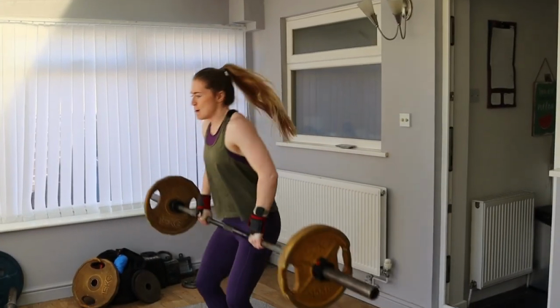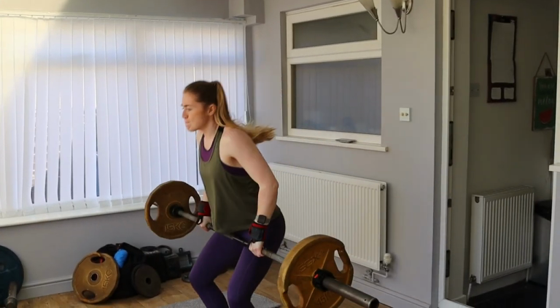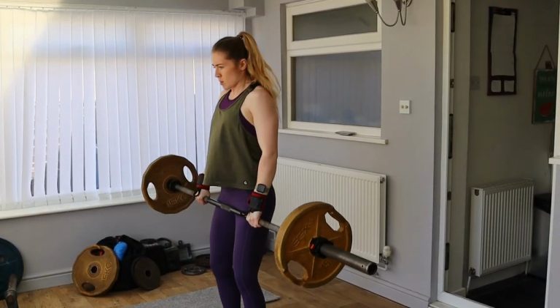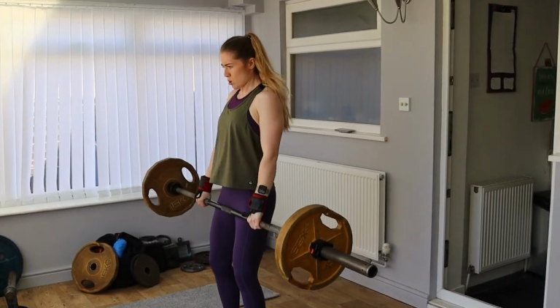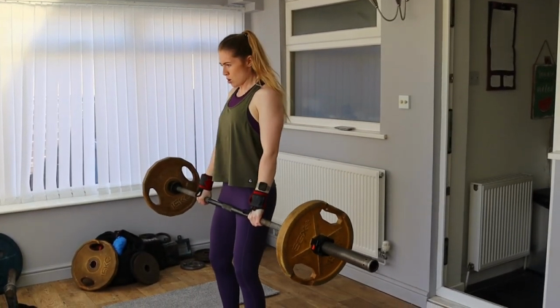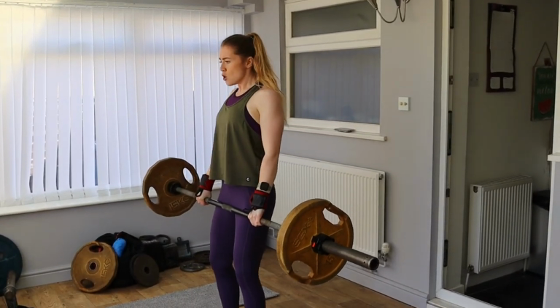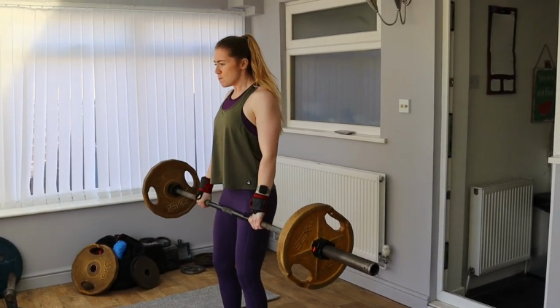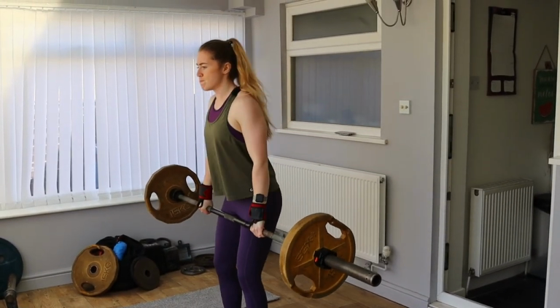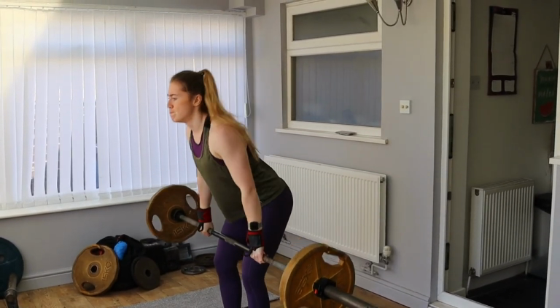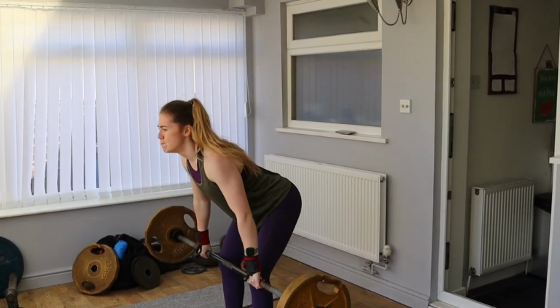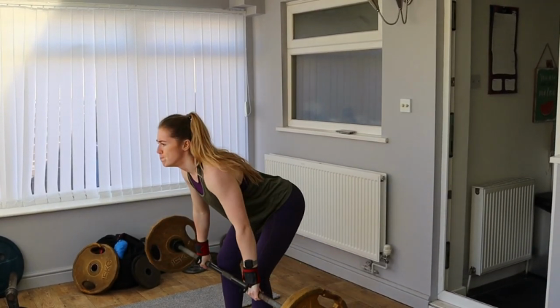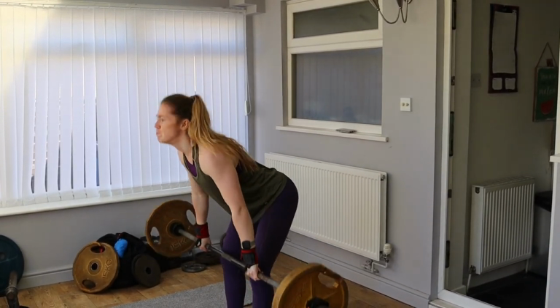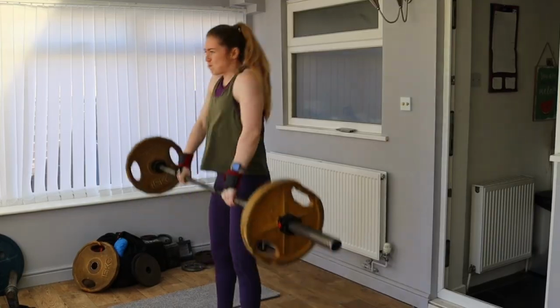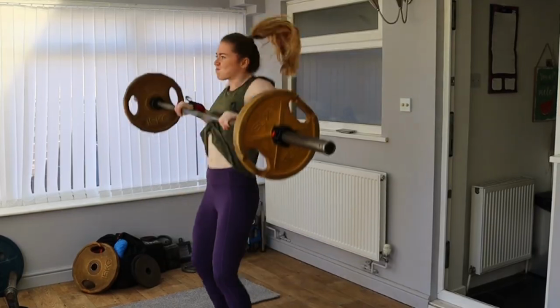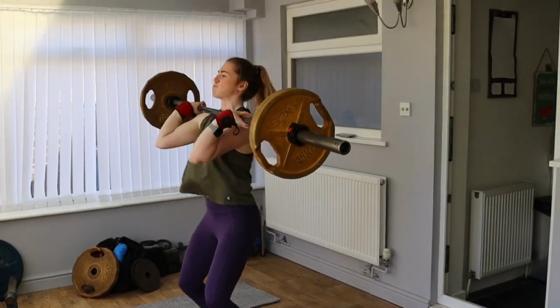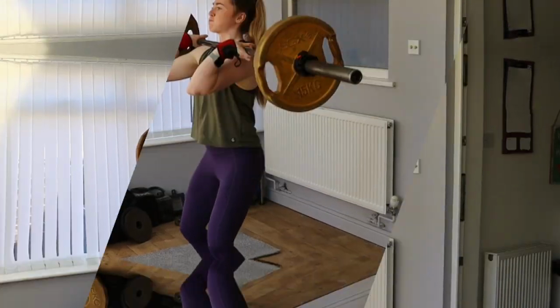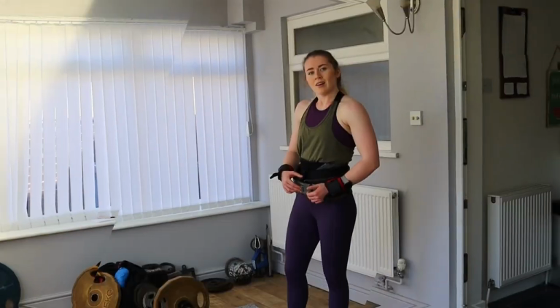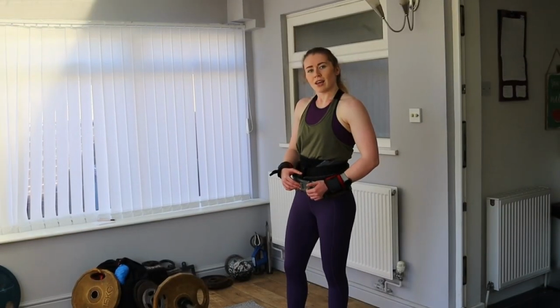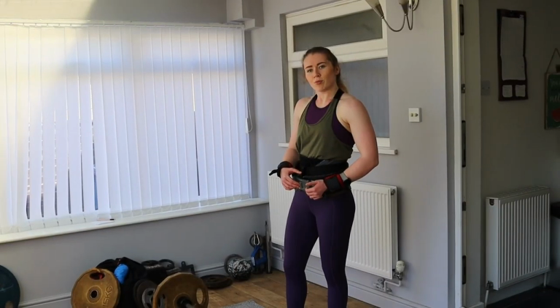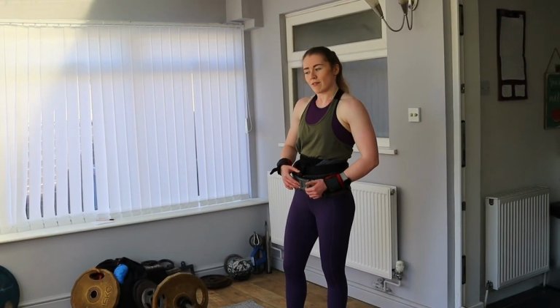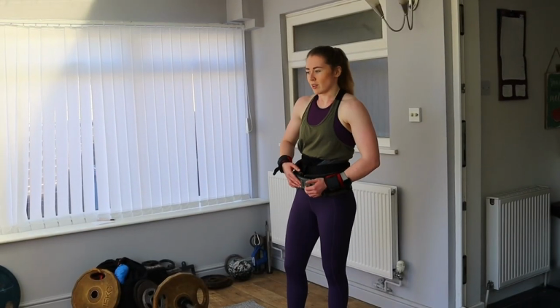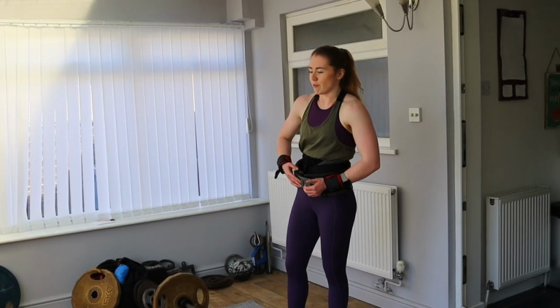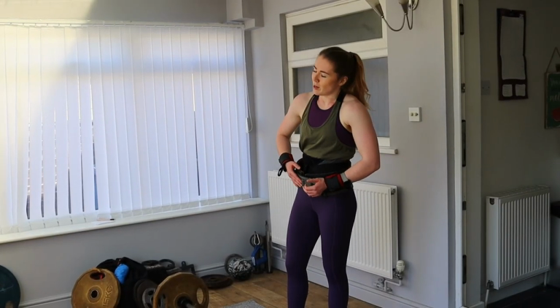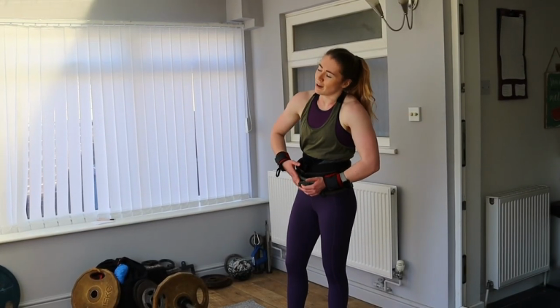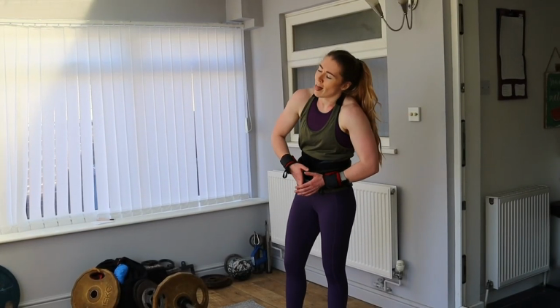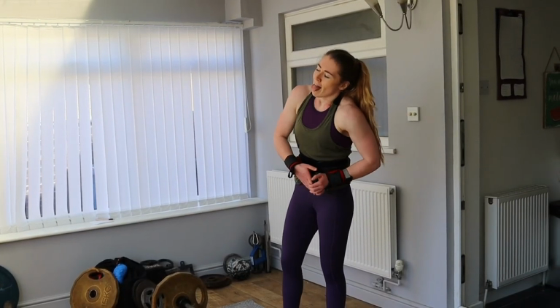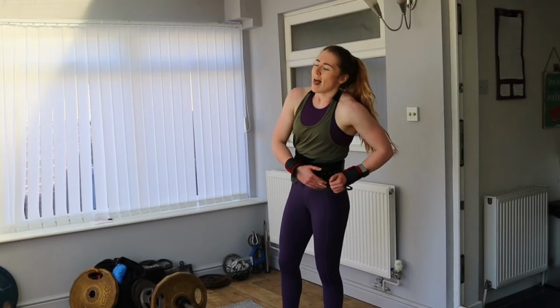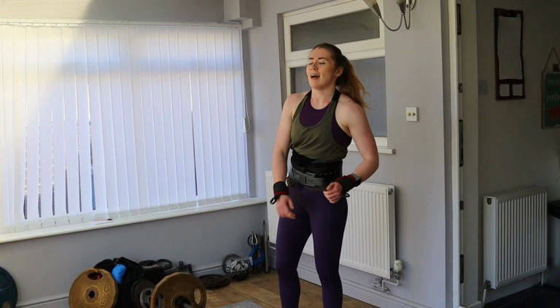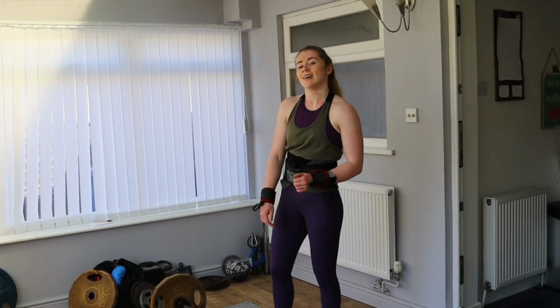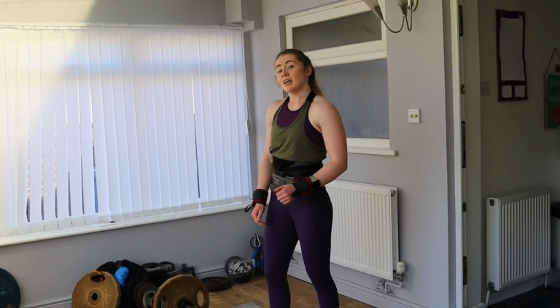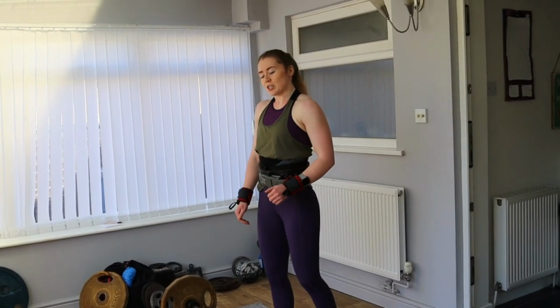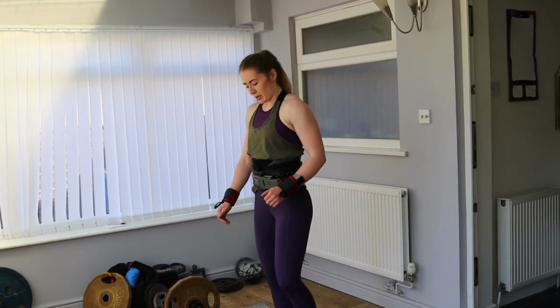Halfway through these sets I had to drop to 50kg because I was going to die. Set number 11 on the 10th minute. Let's do it.